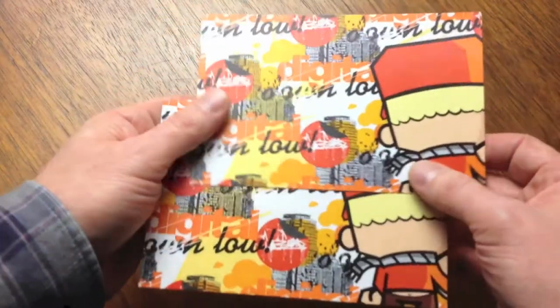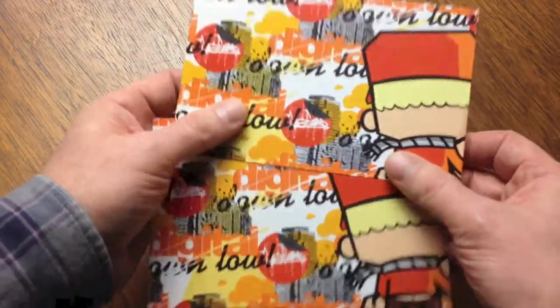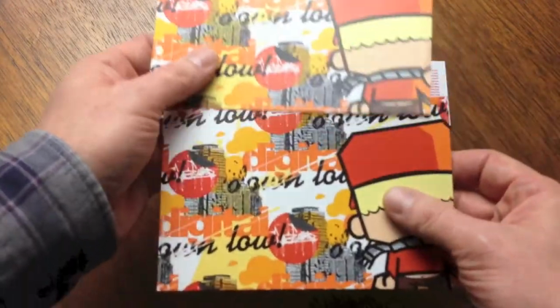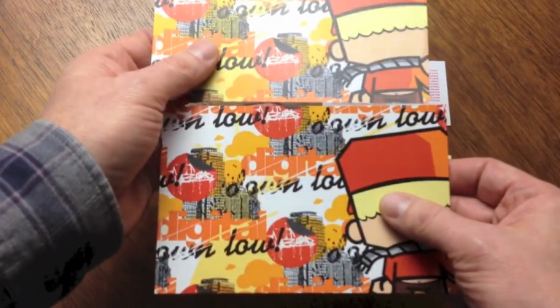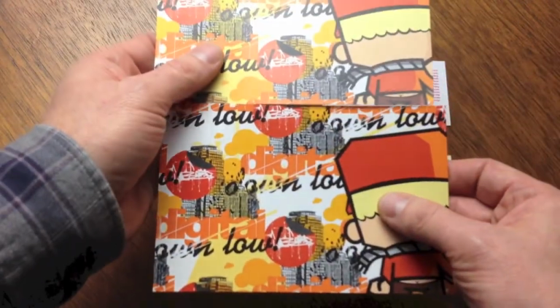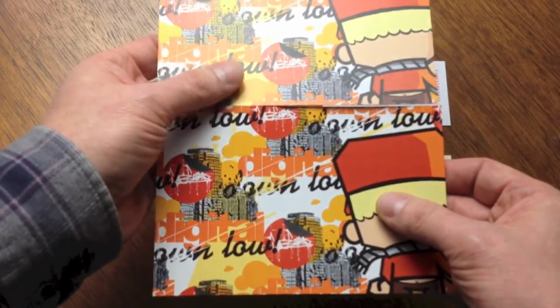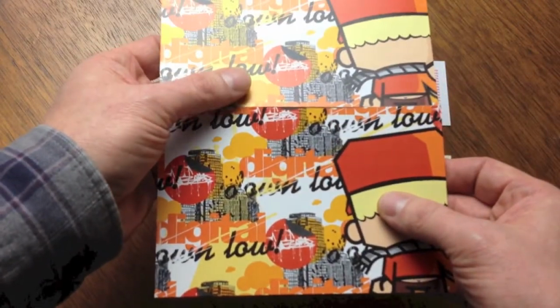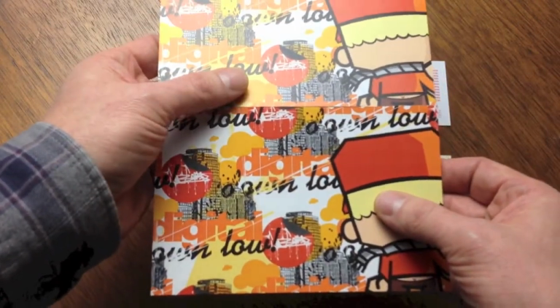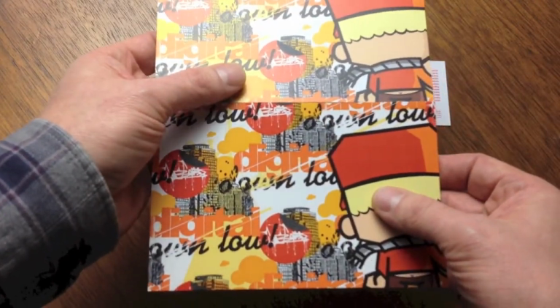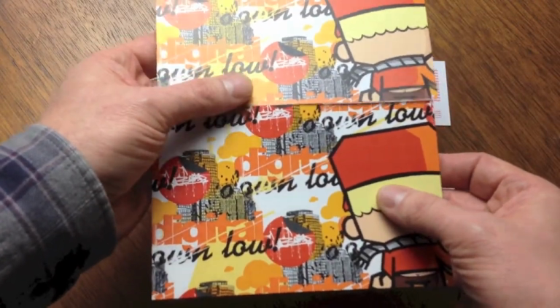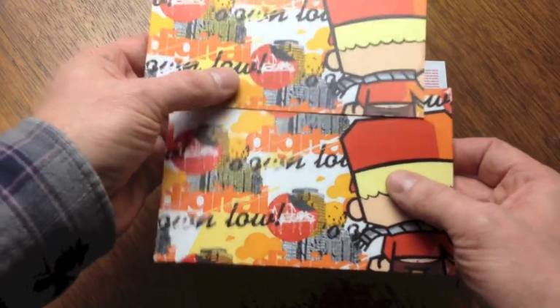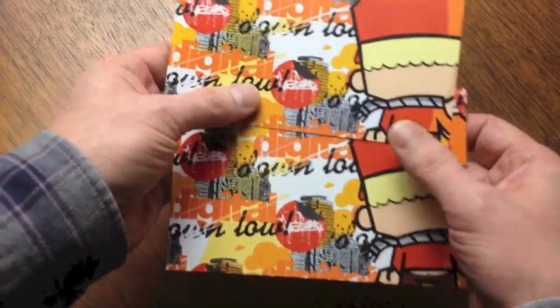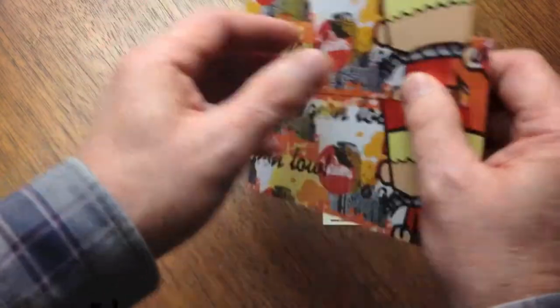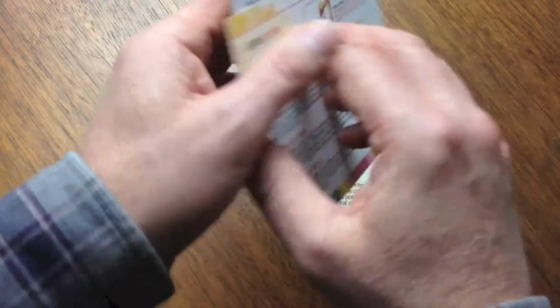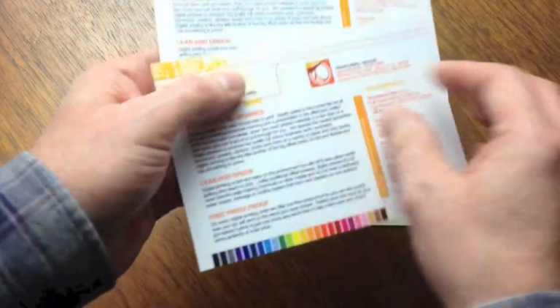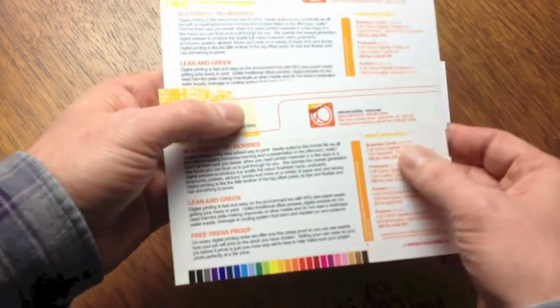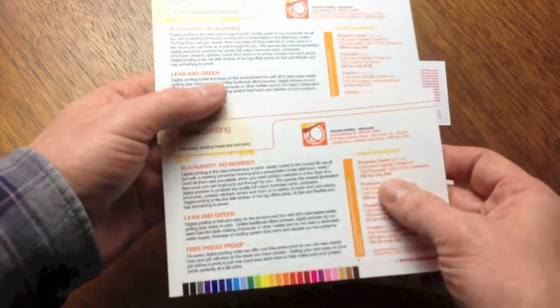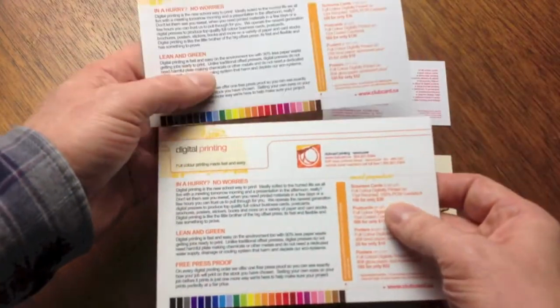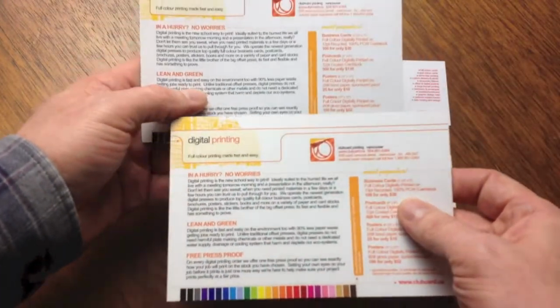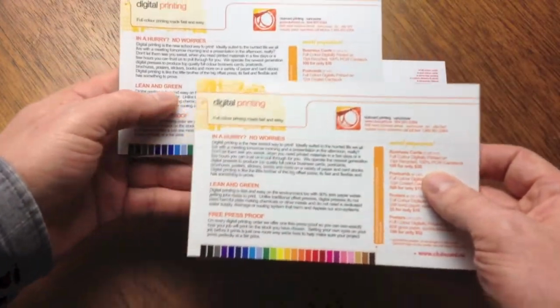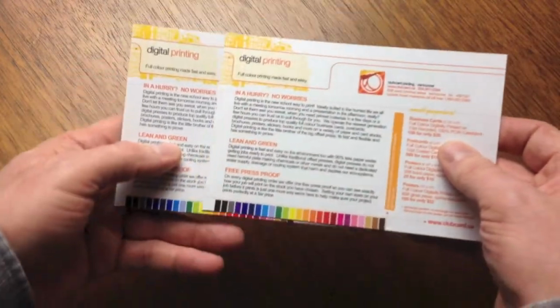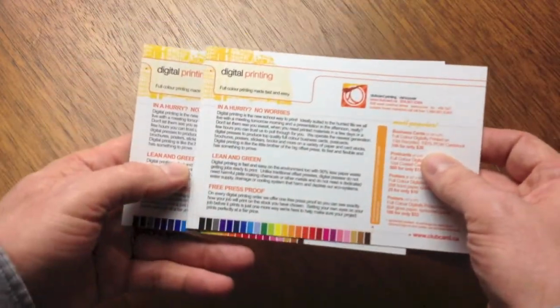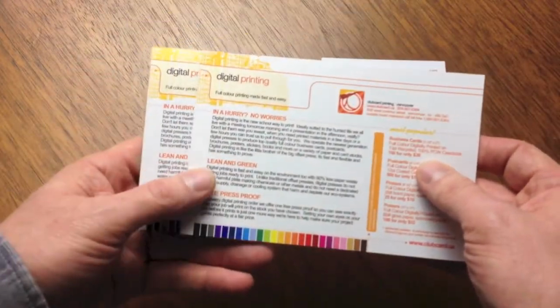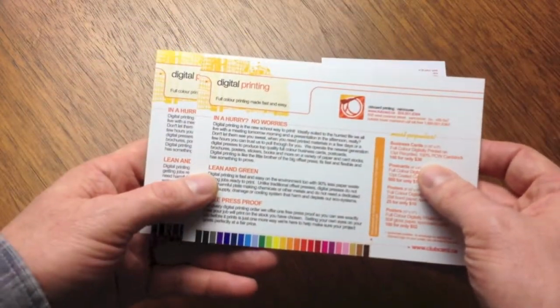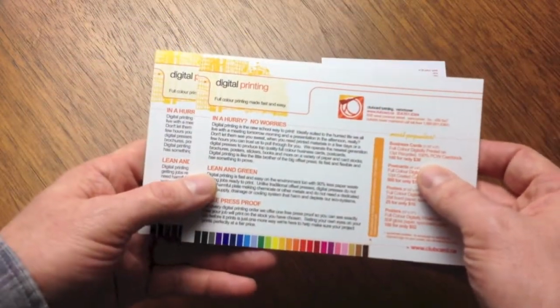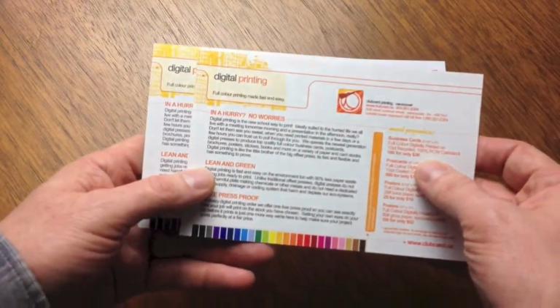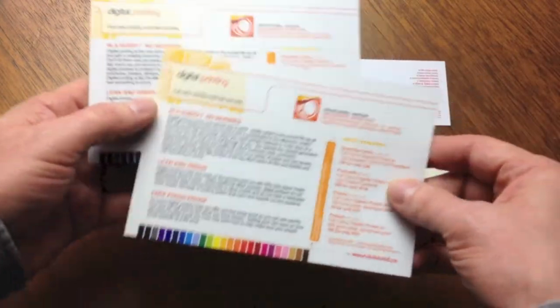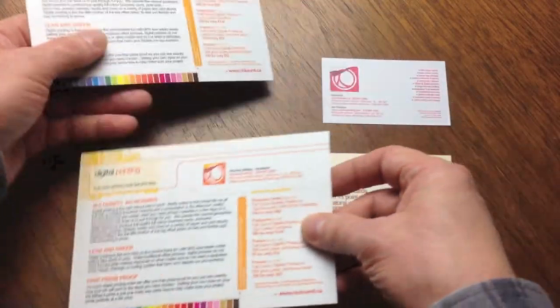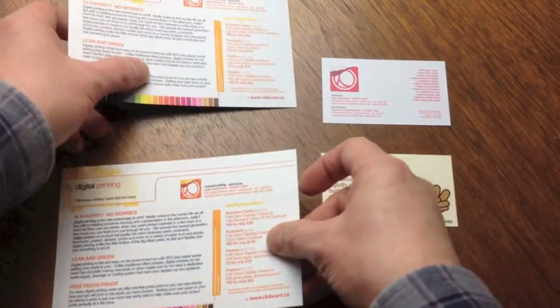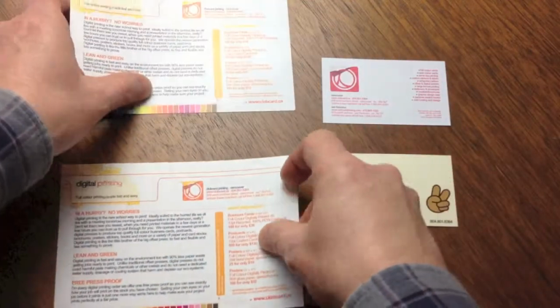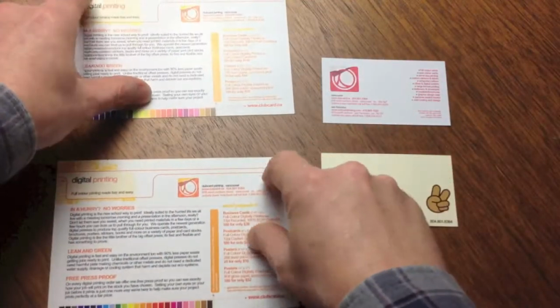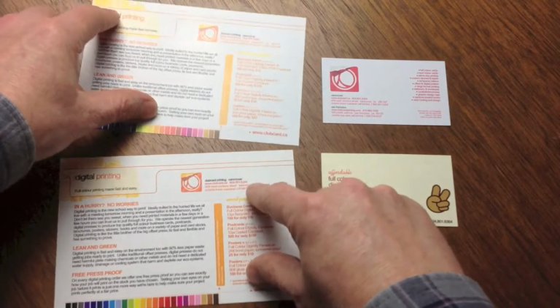Because we are not using wet inks in the digital print process, we do not recommend printing cards with areas of solid coverage, gradients, or small microtext.